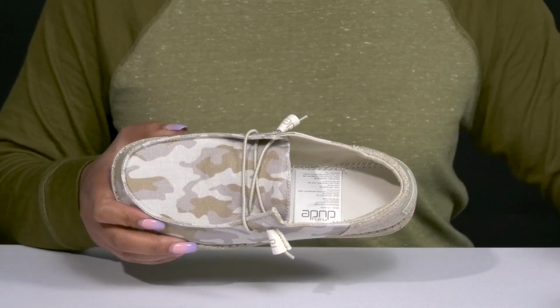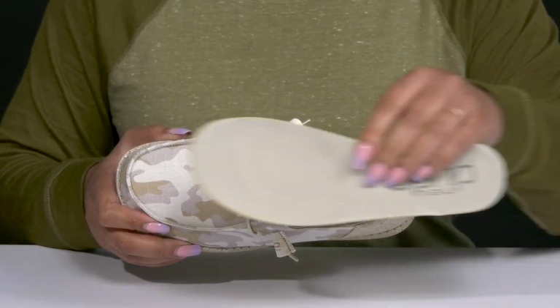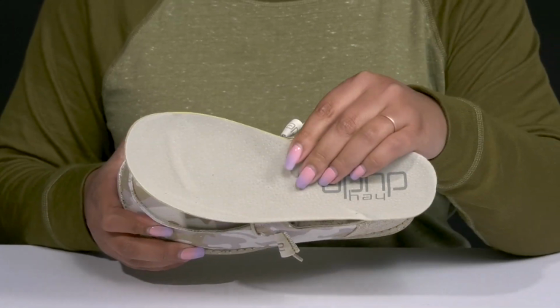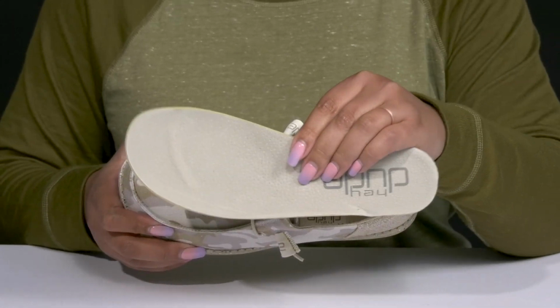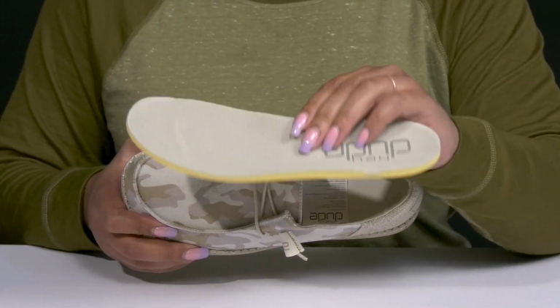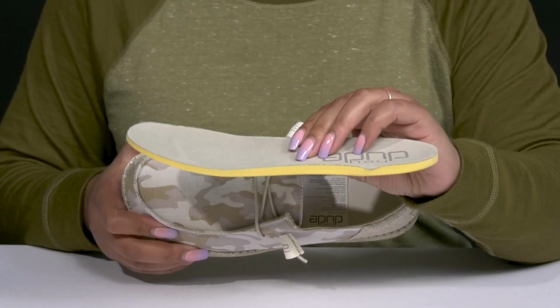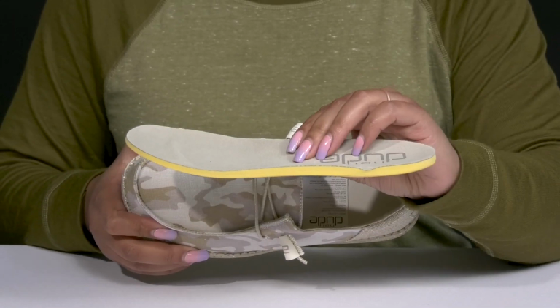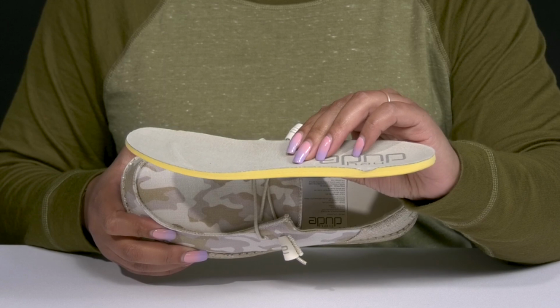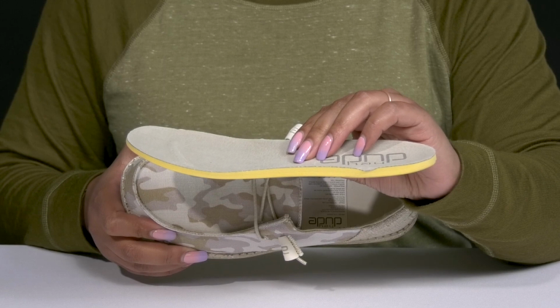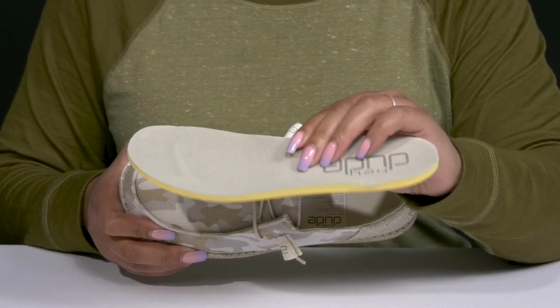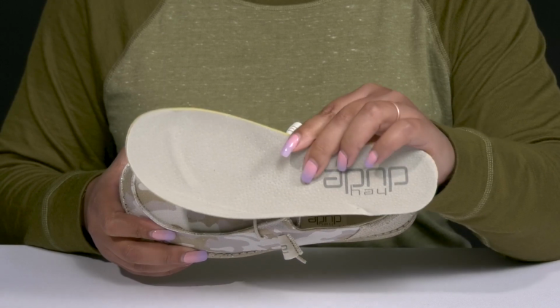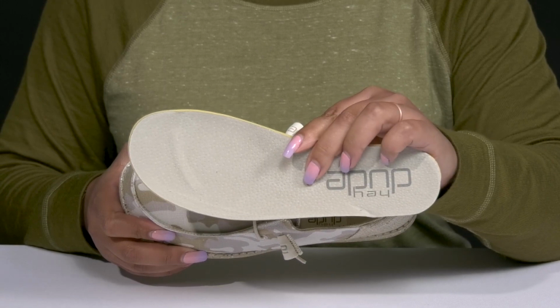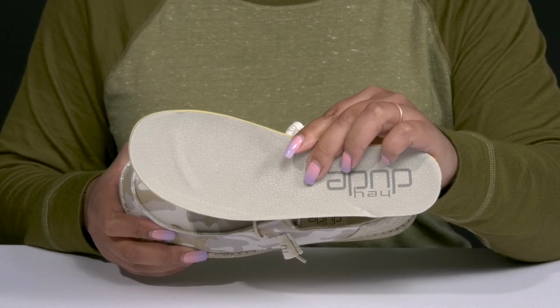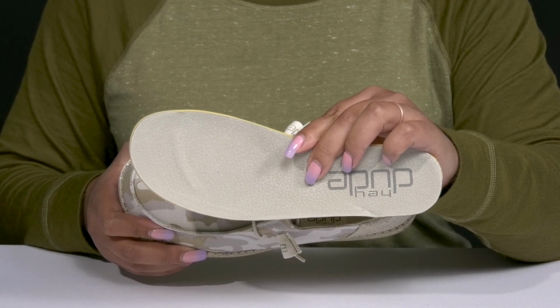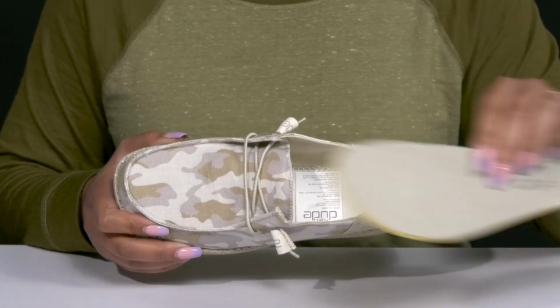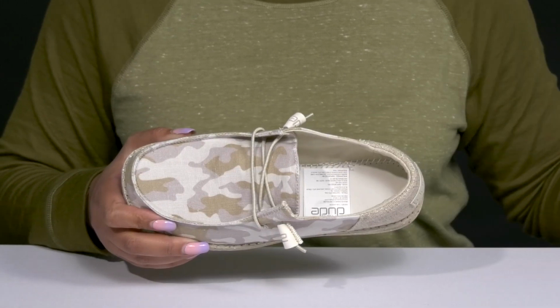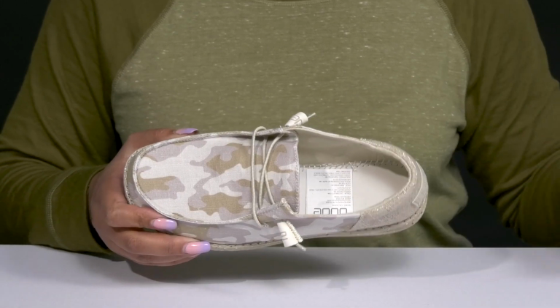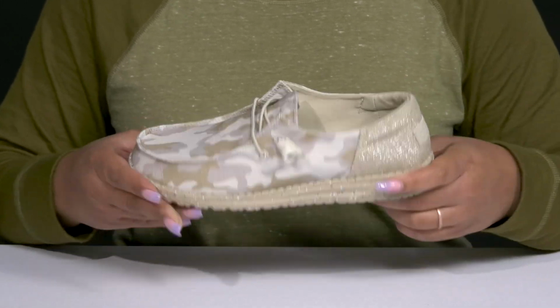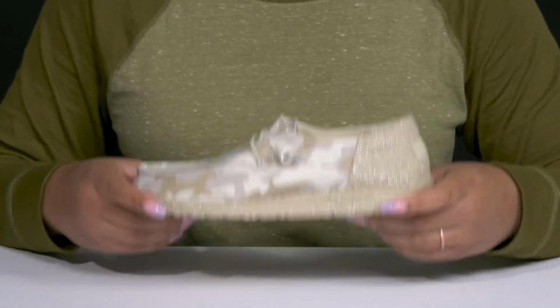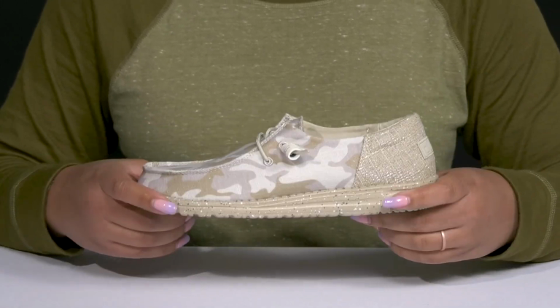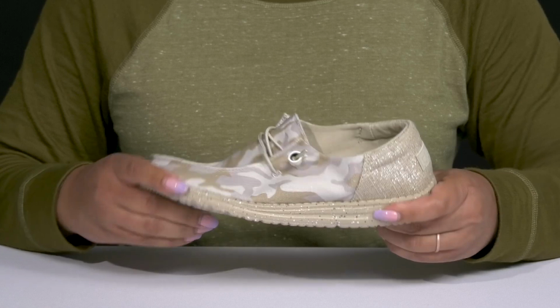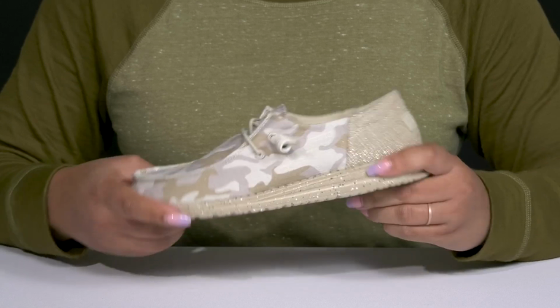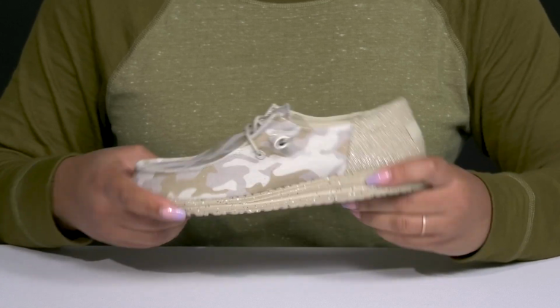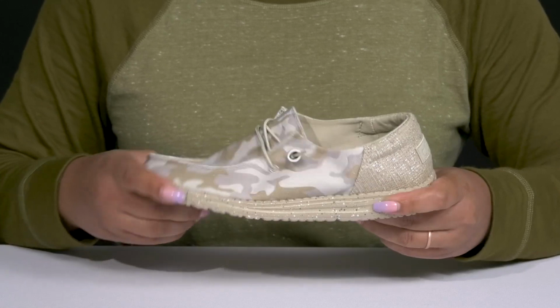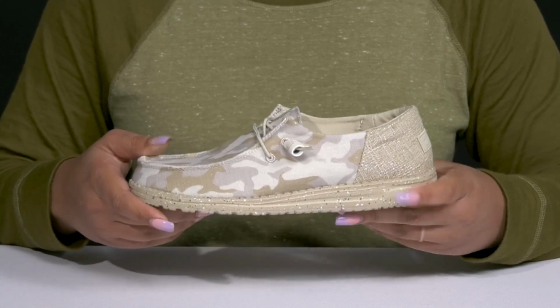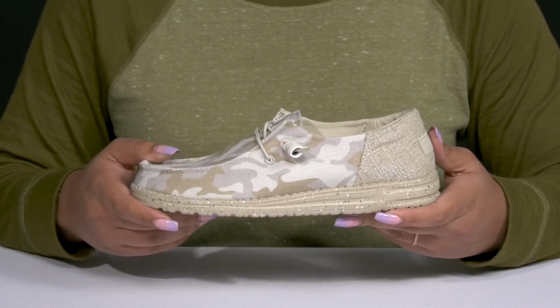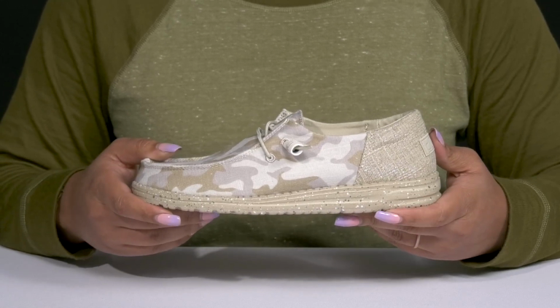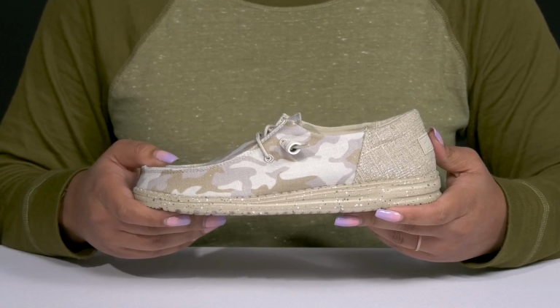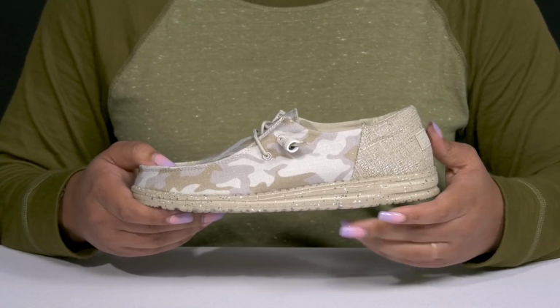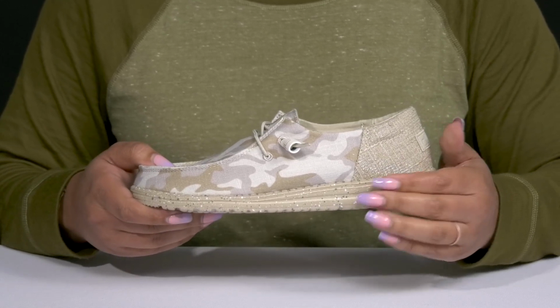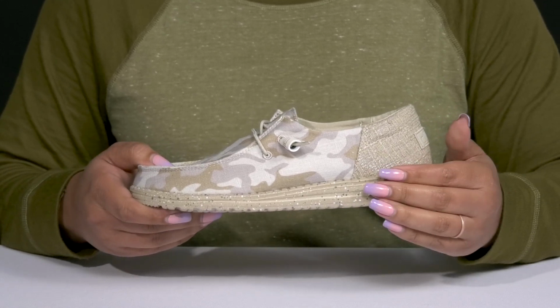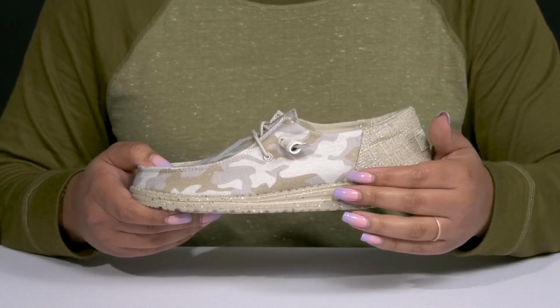Inside there is a textile lining with a removable footbed that is cushioned and contoured to keep you comfortable all day, and there's a toe bar for added grip. They're extremely lightweight with lots of flexibility, making them great for all day wear.